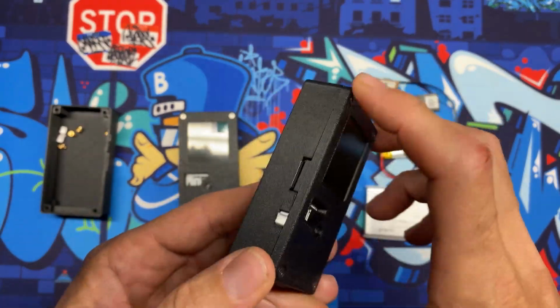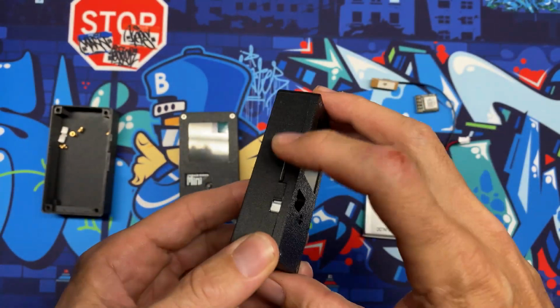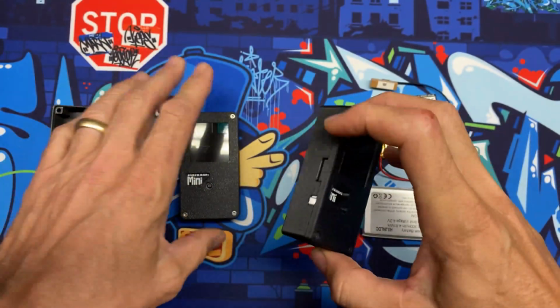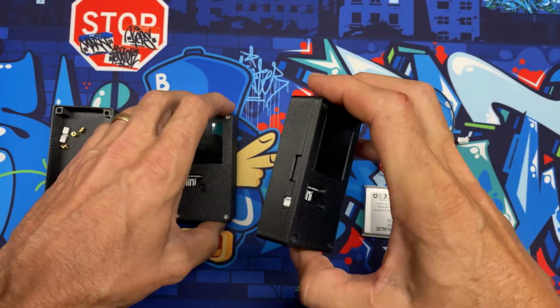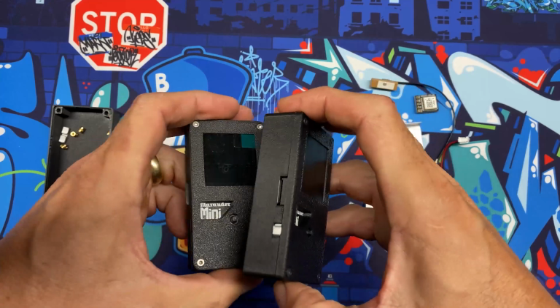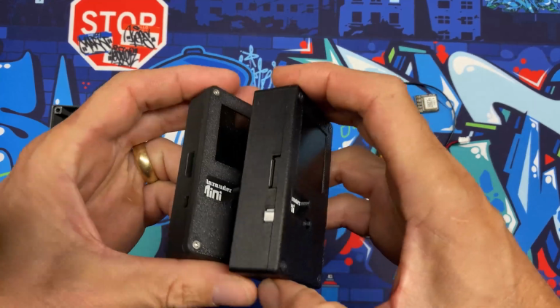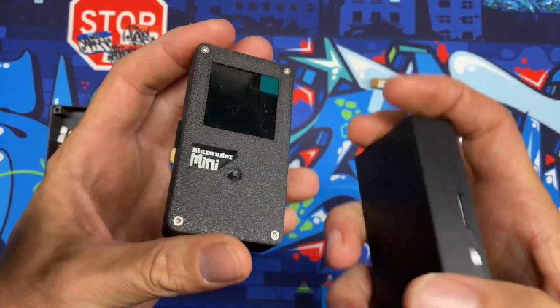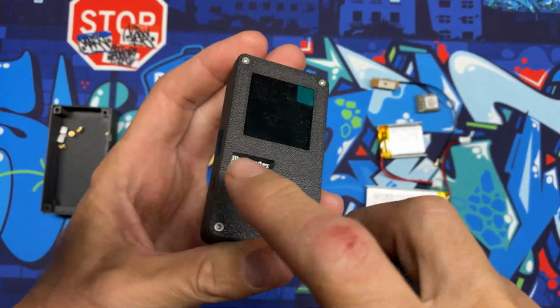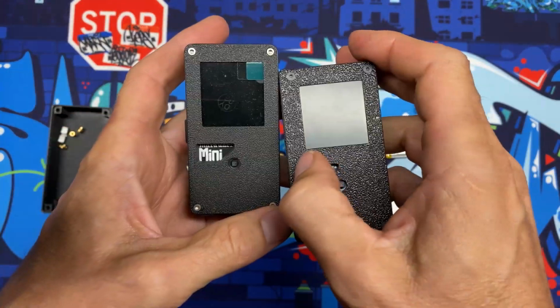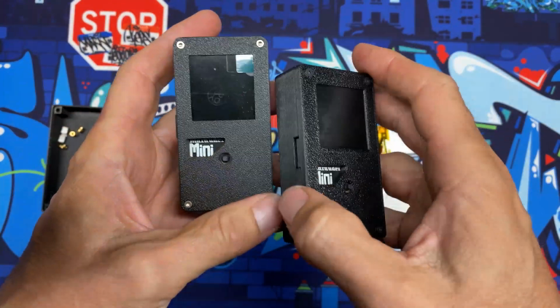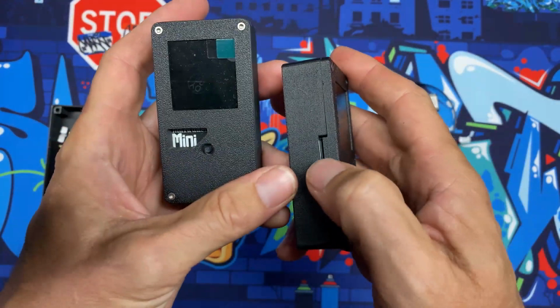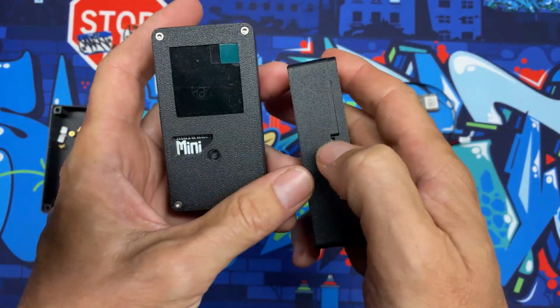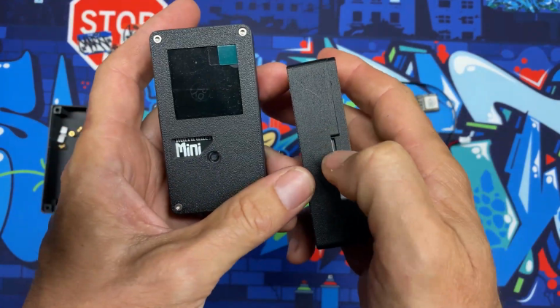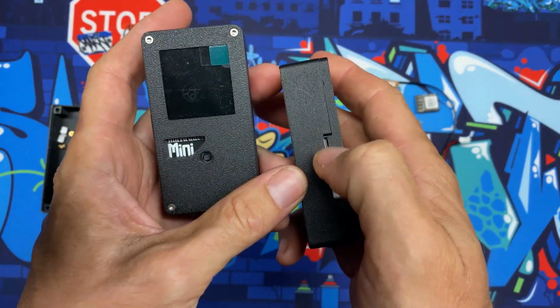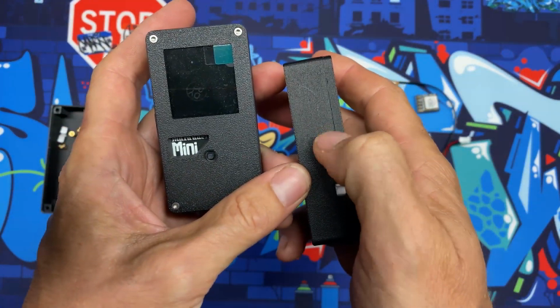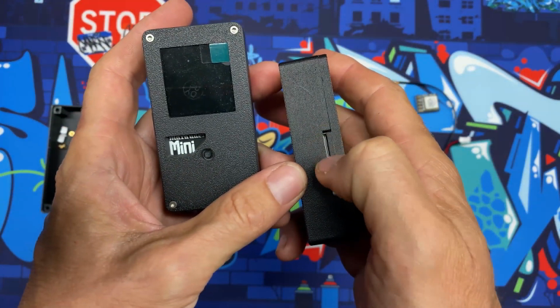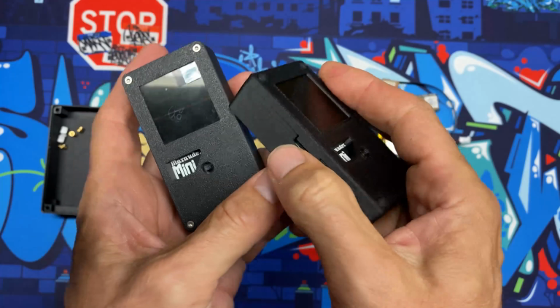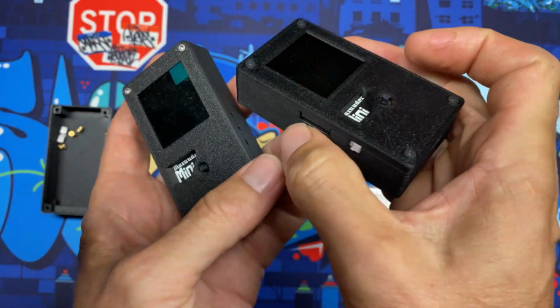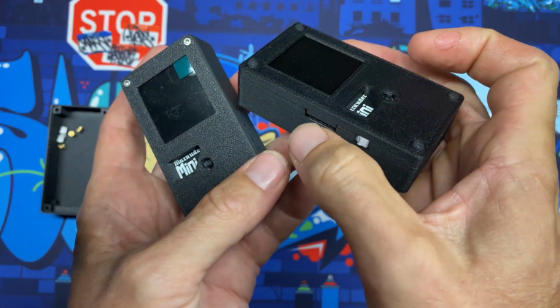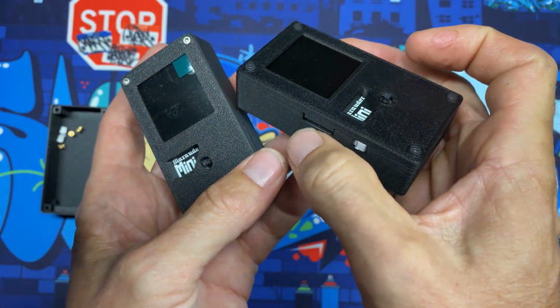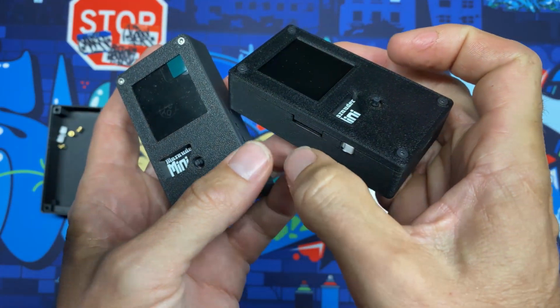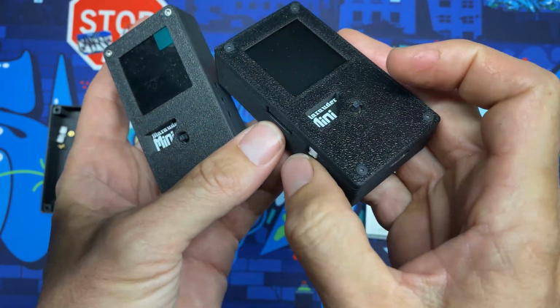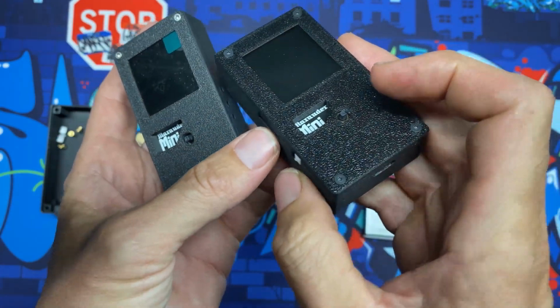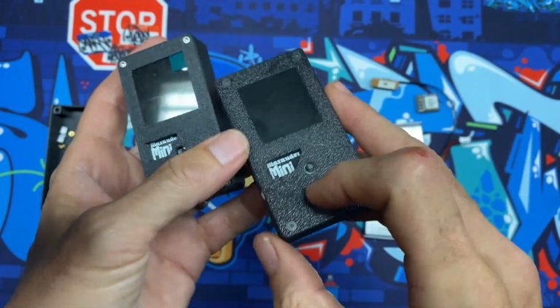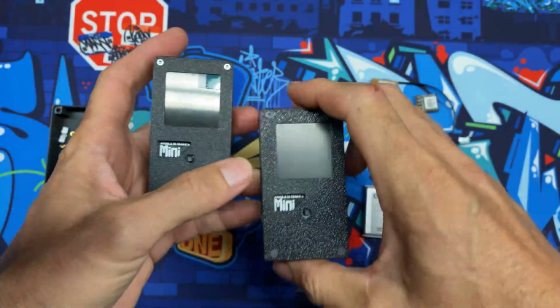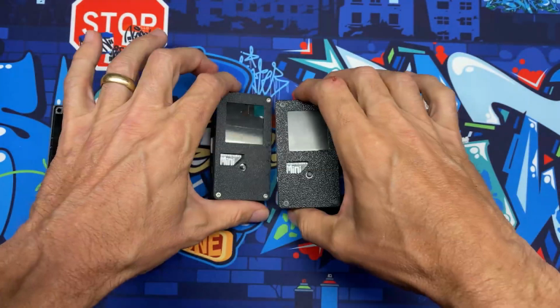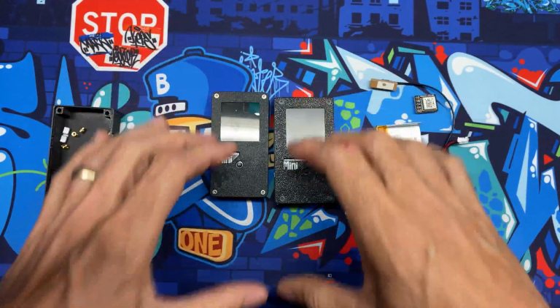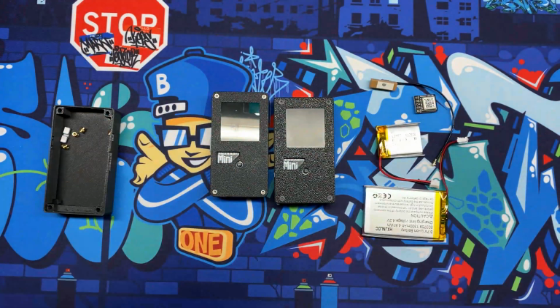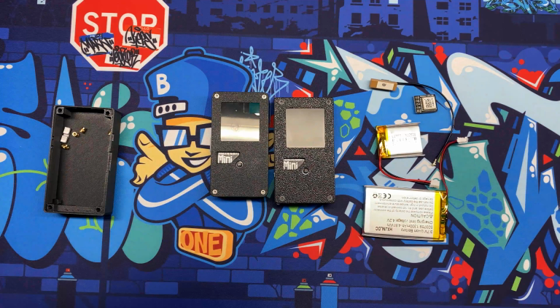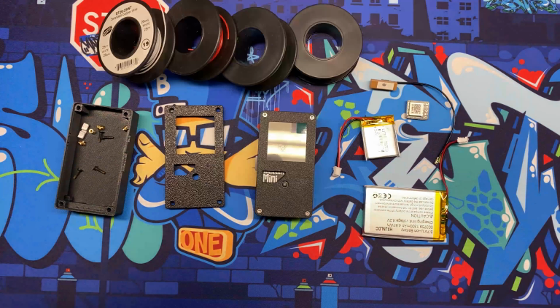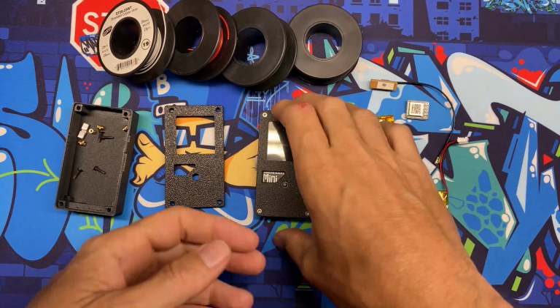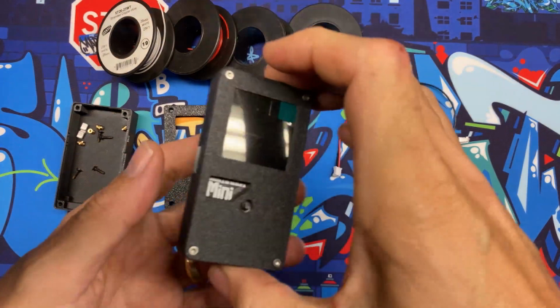The case flush mounts the GPS antenna on the top and also flush mounts the micro SD card — I kick the side of the card out just a little bit to make it flush, and because it's spring mounted you can still pop it in and out without having to take it apart. So let's jump into the building materials.